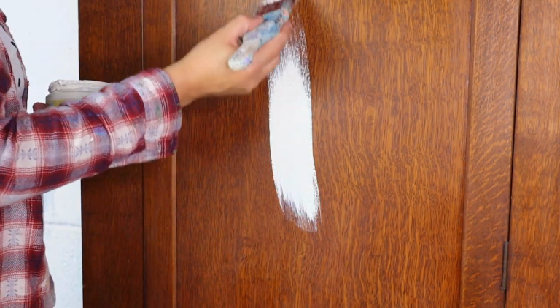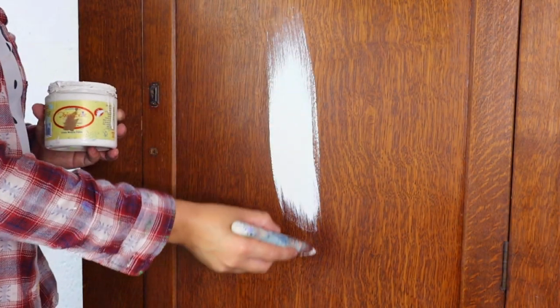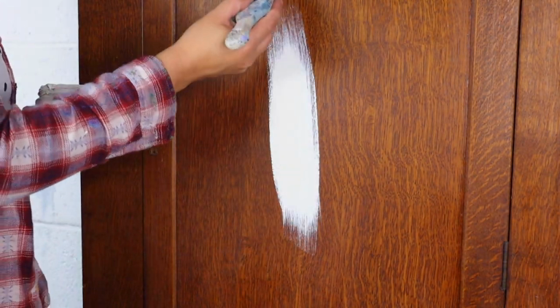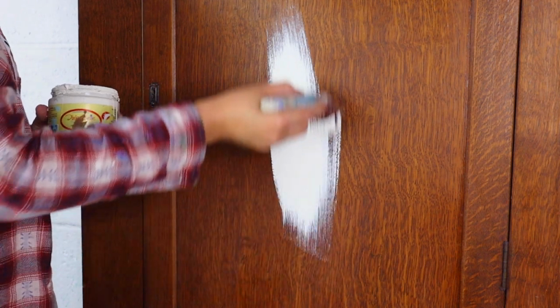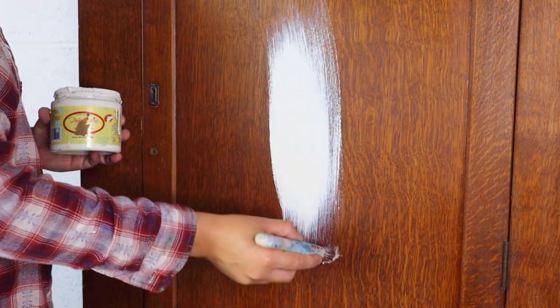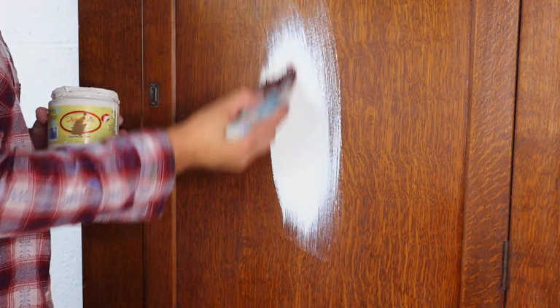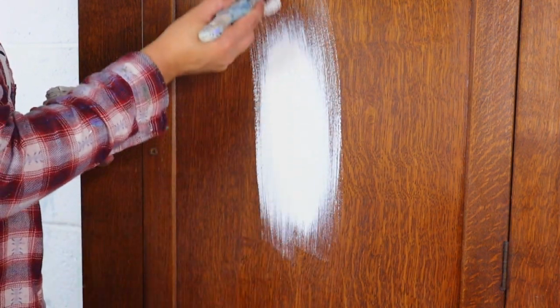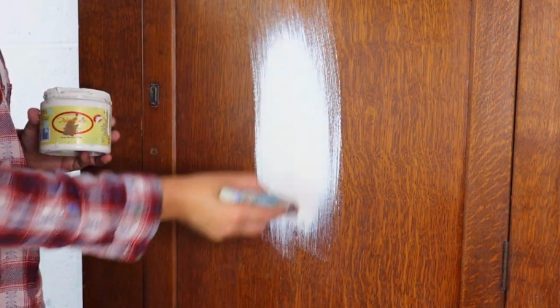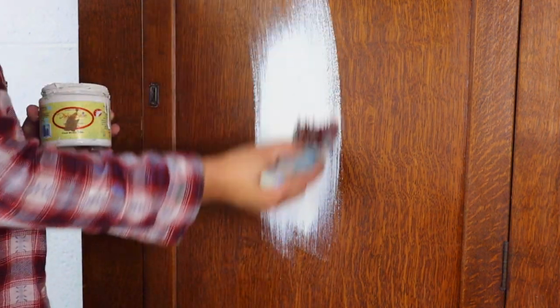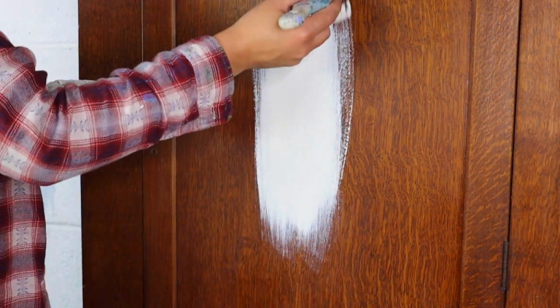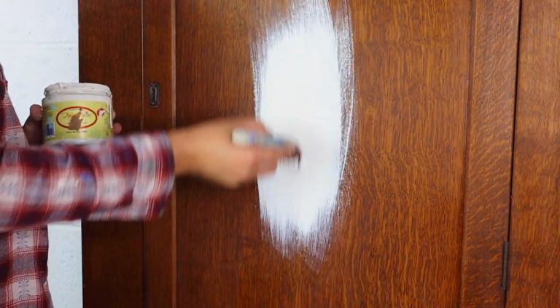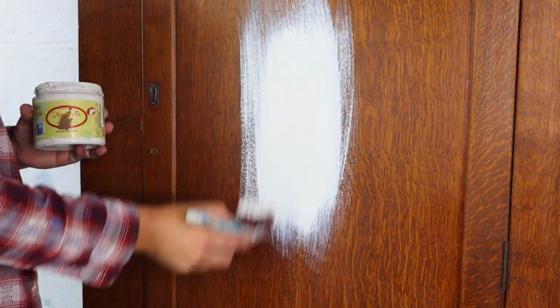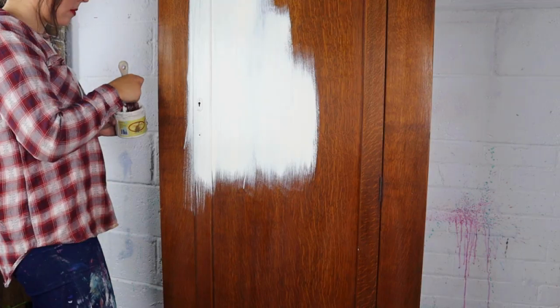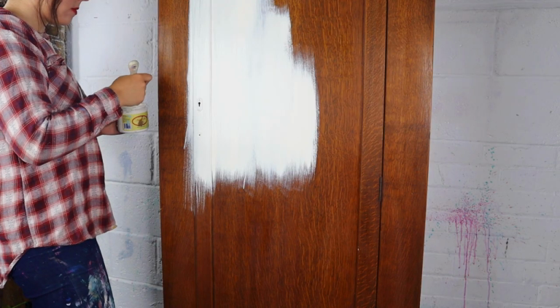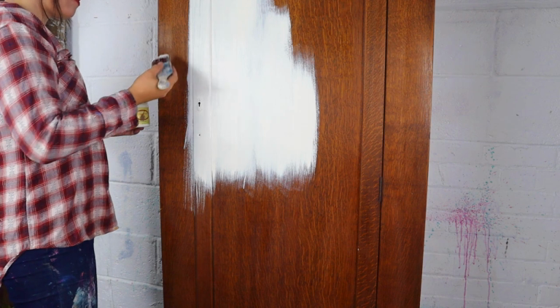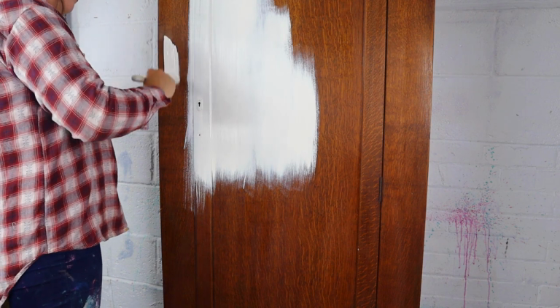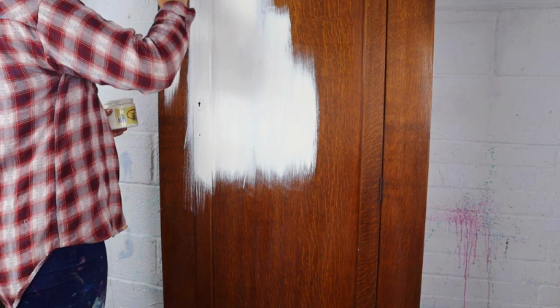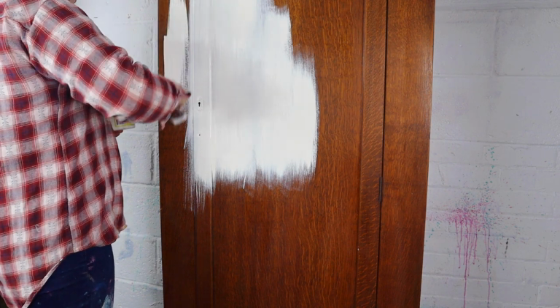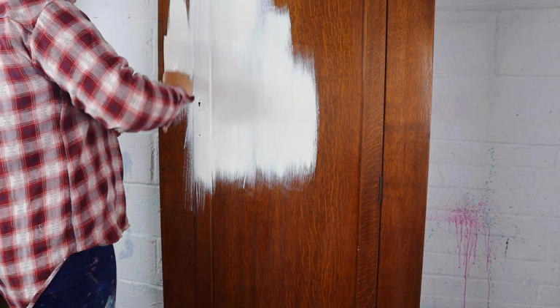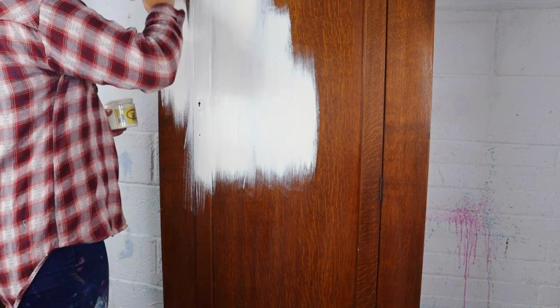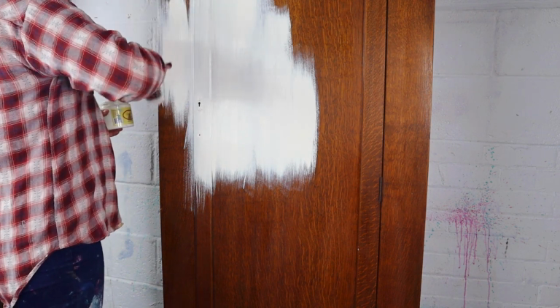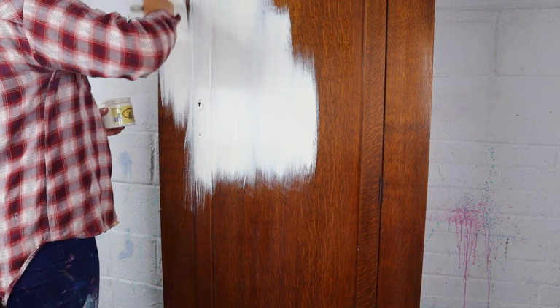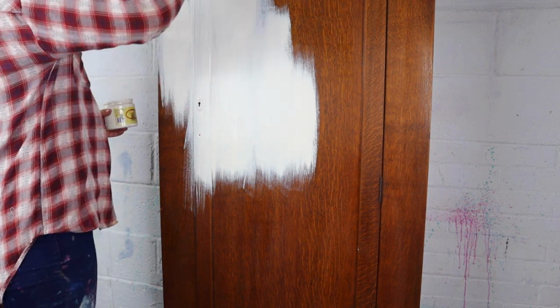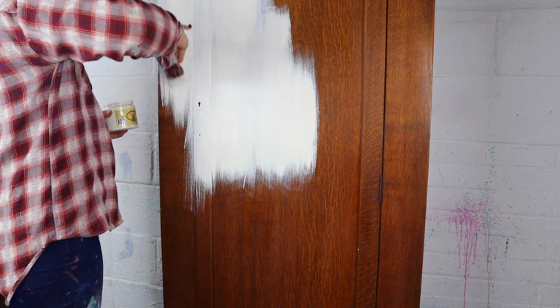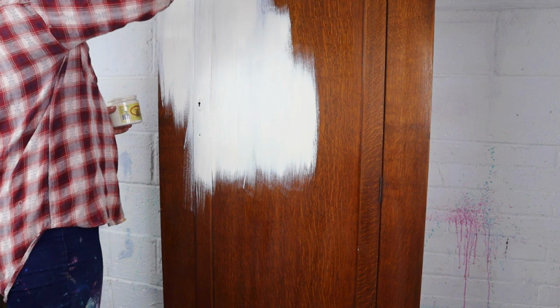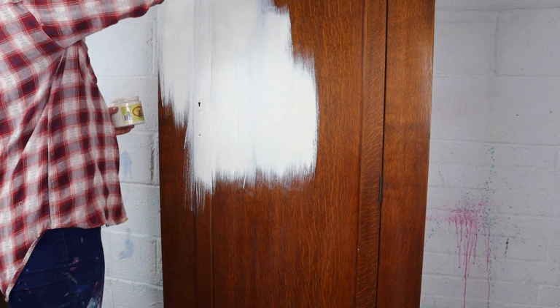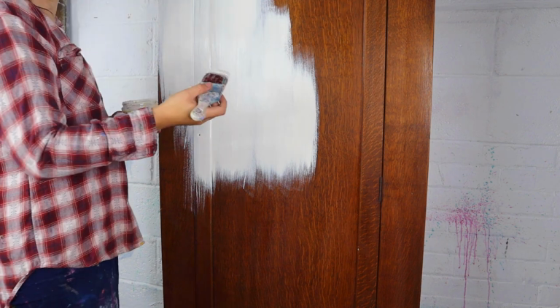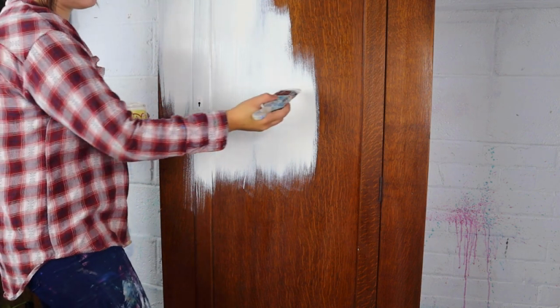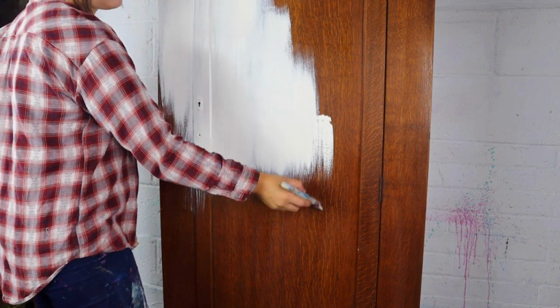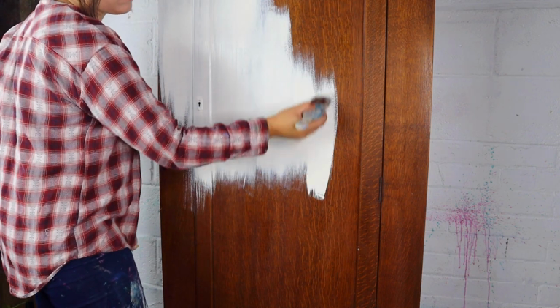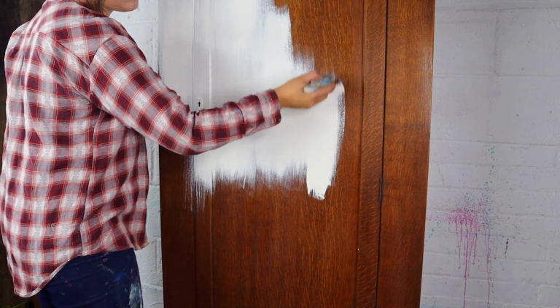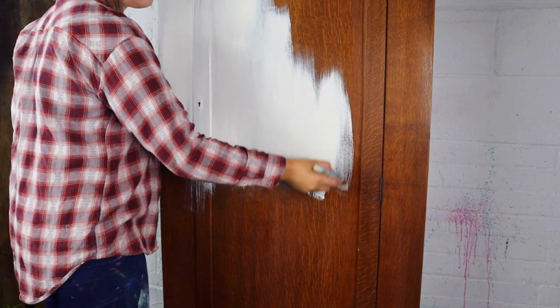Alright, so to start this project today I am going in with Buttercream, which is an off-white, creamy colour, and I am not using any water — I am just brushing it straight on there with a synthetic brush and I am following the grain.